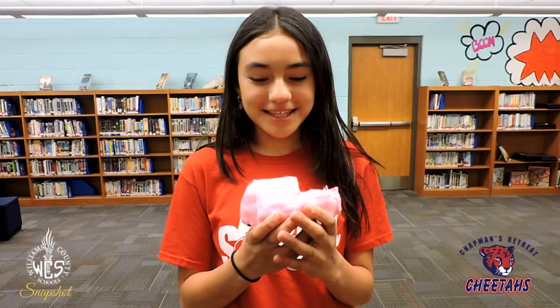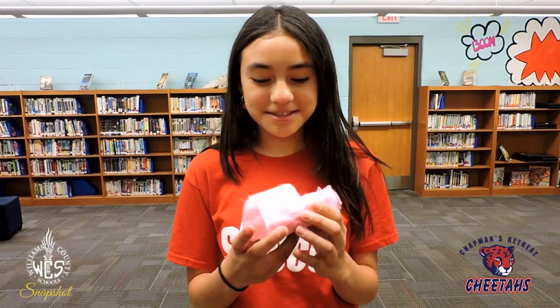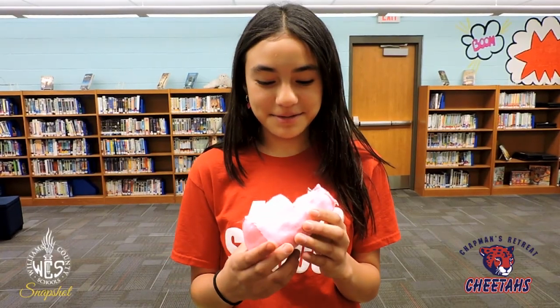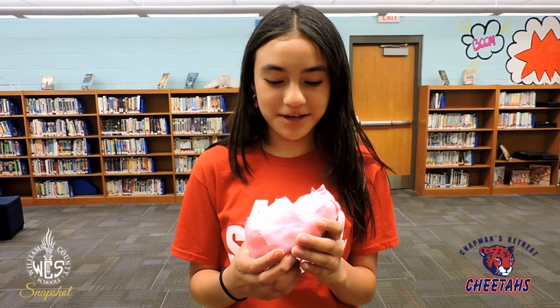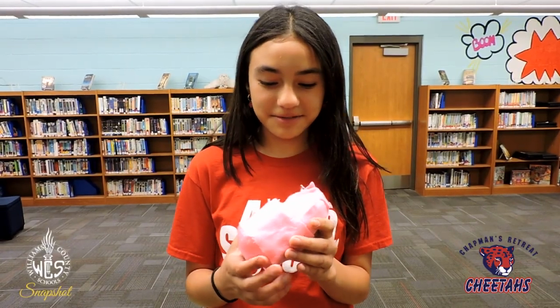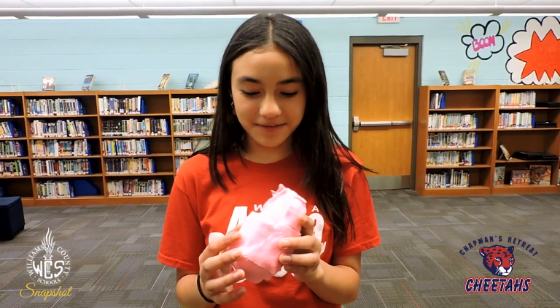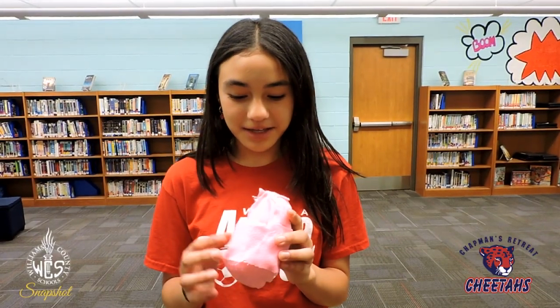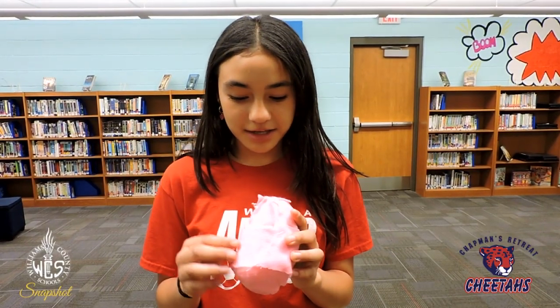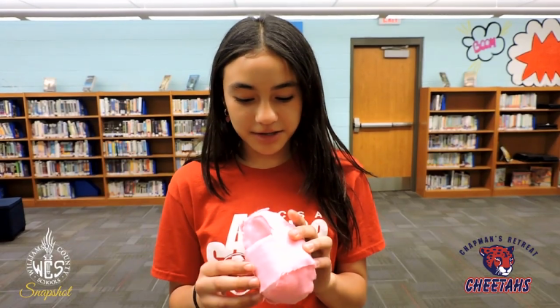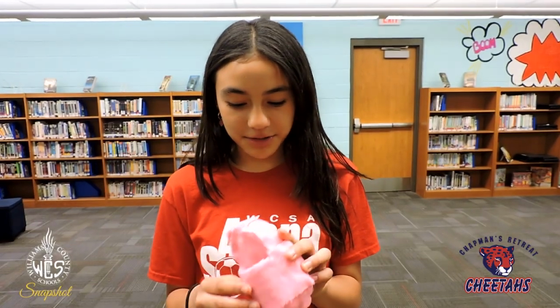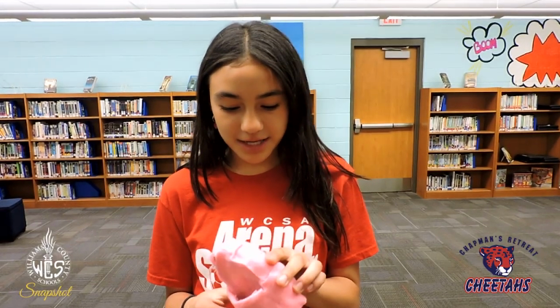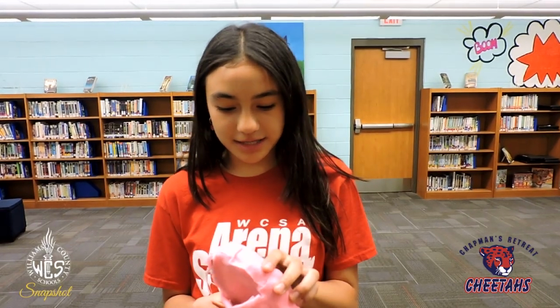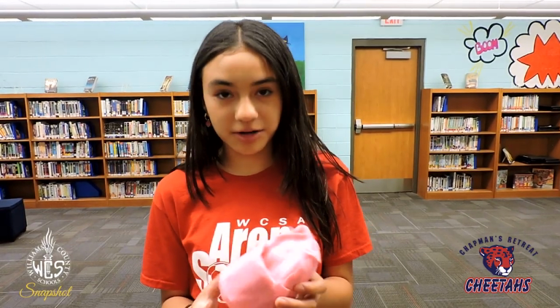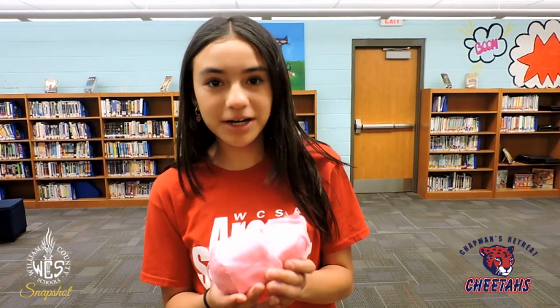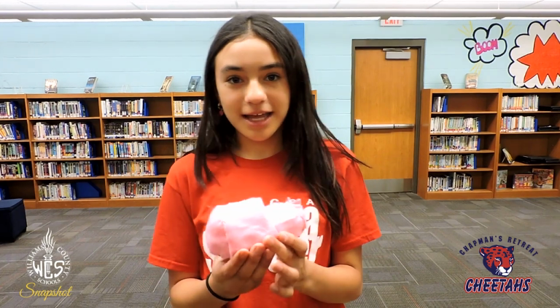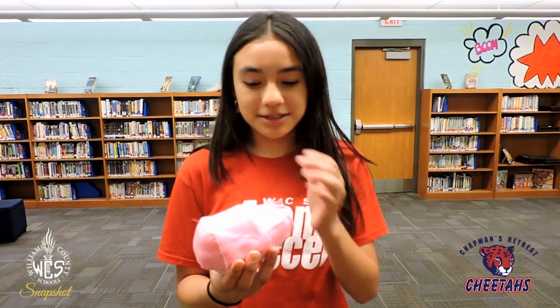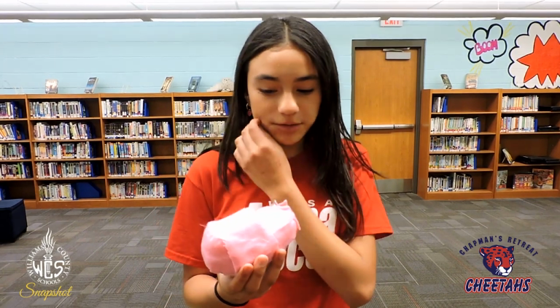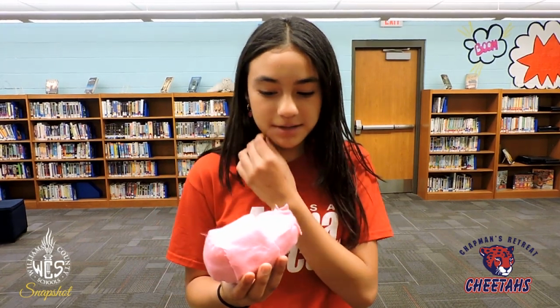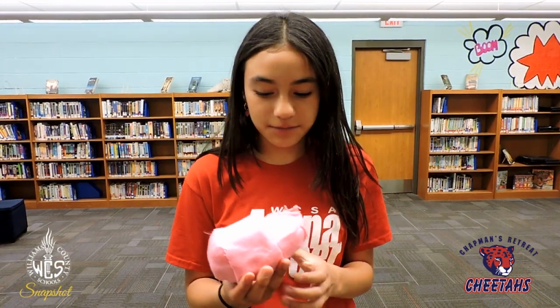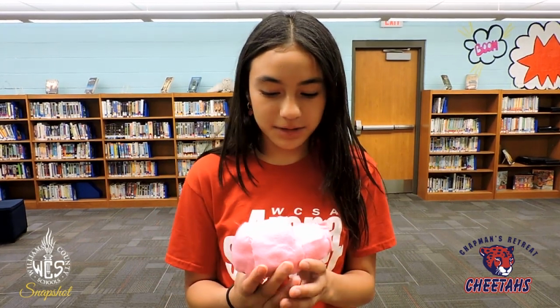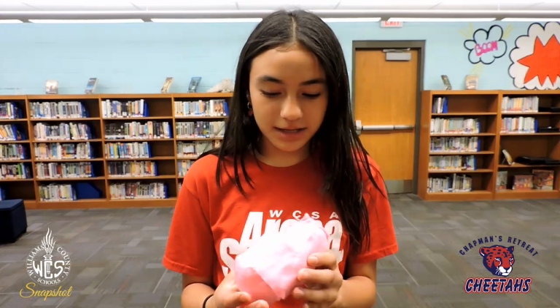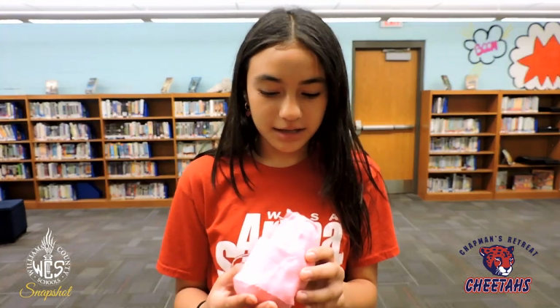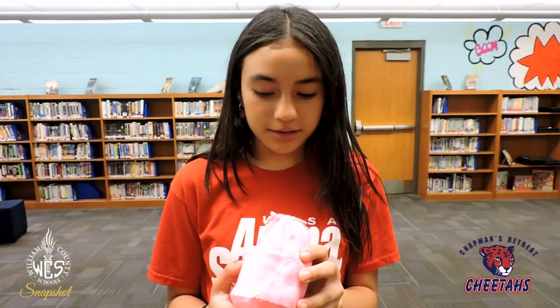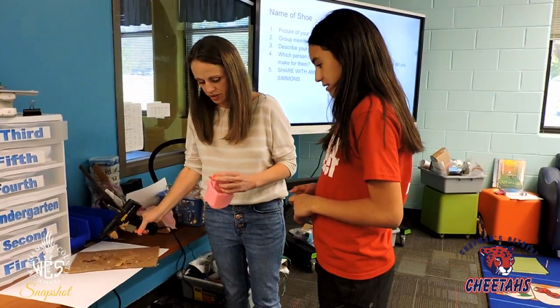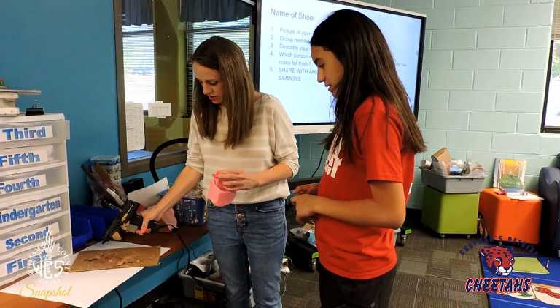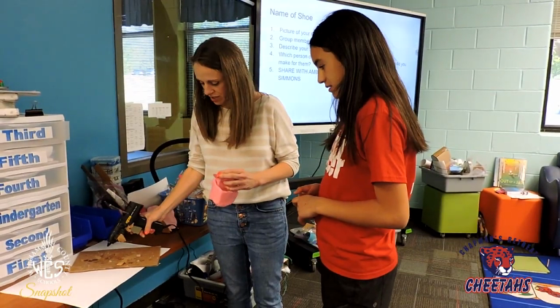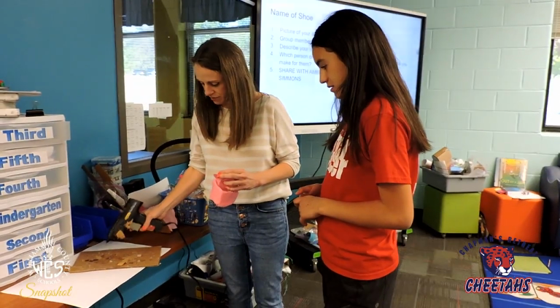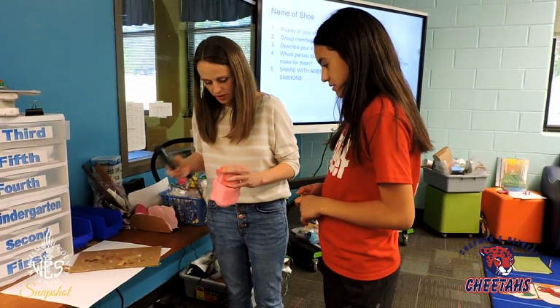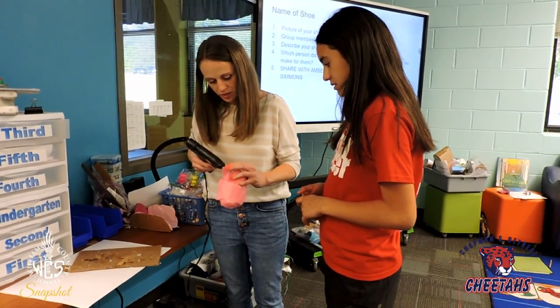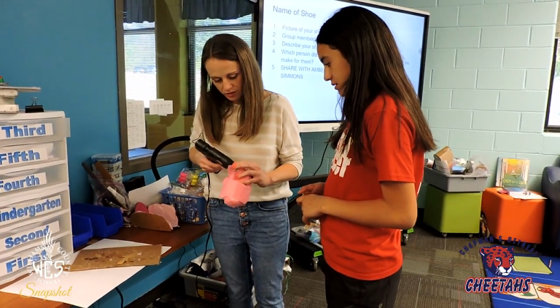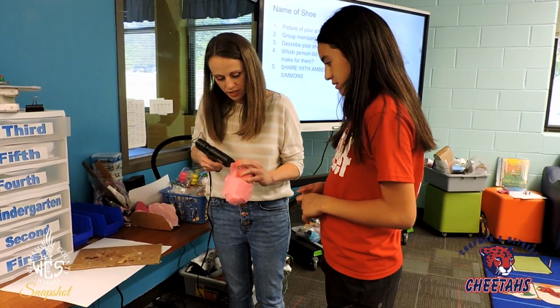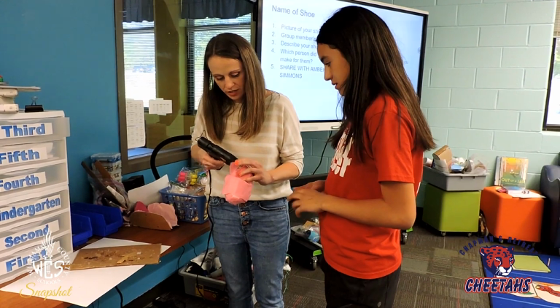This is the baby shoe I made with felt, cotton balls, and cardboard. It's for babies with clubfoot, for helping them walk.